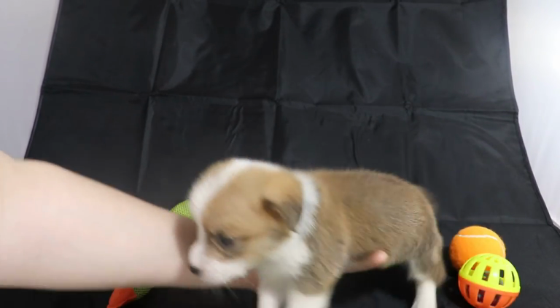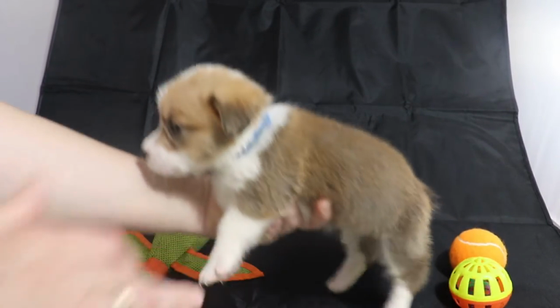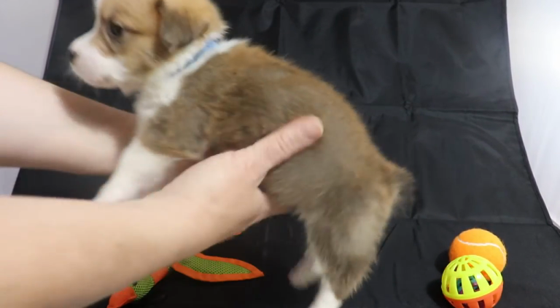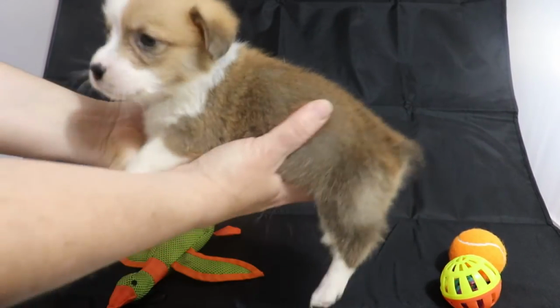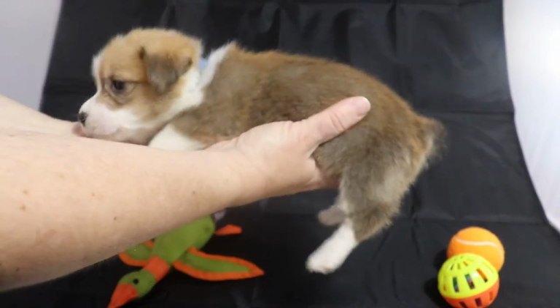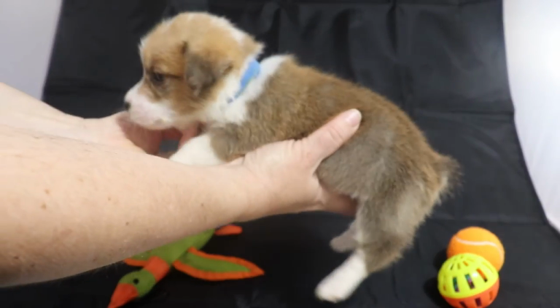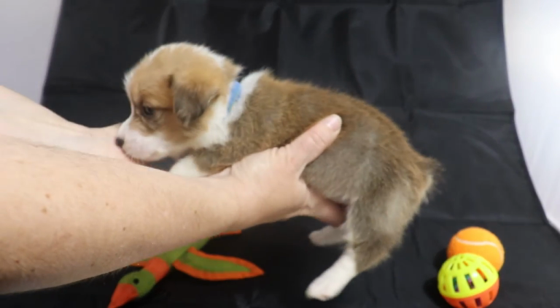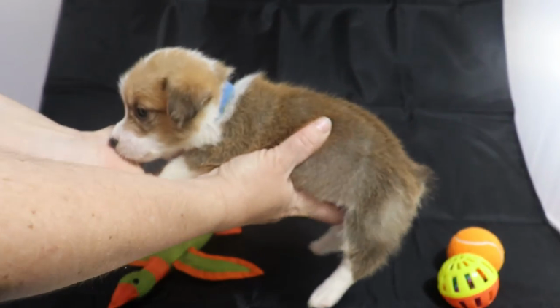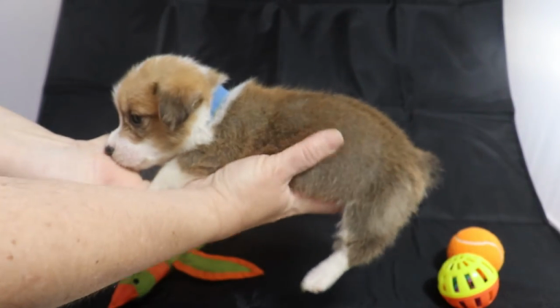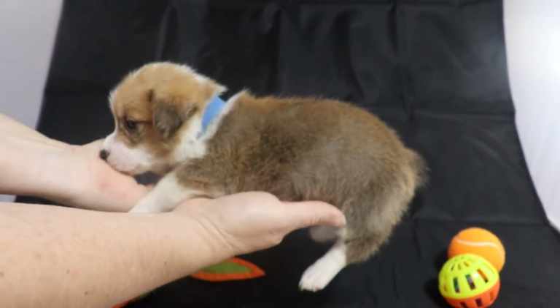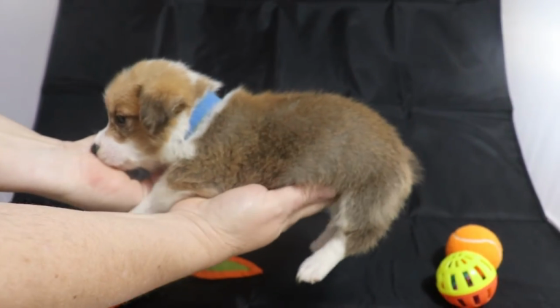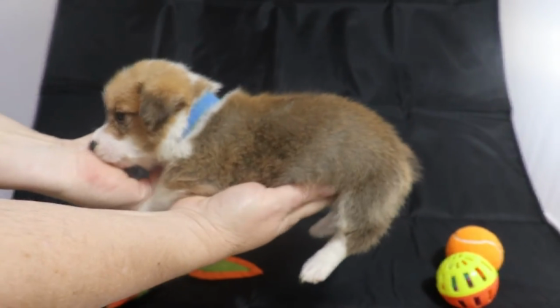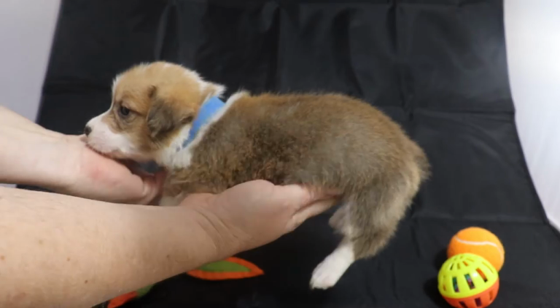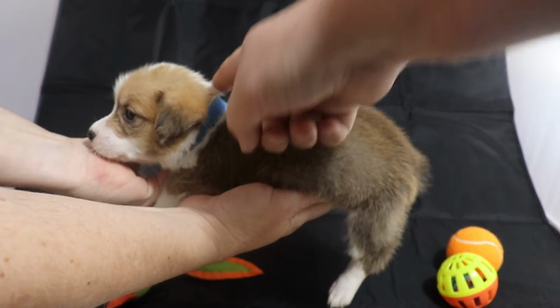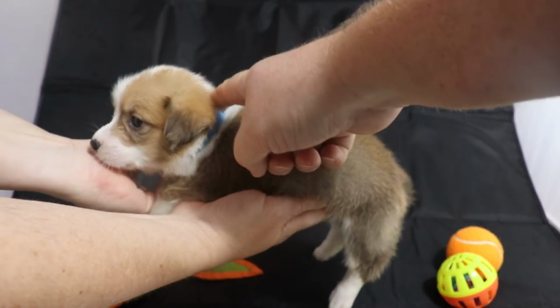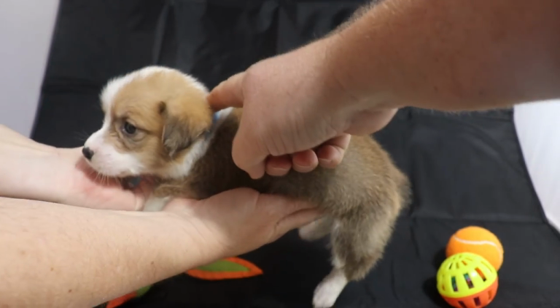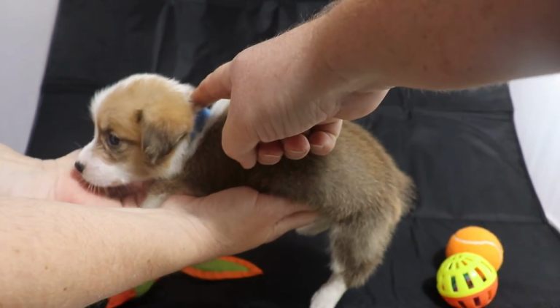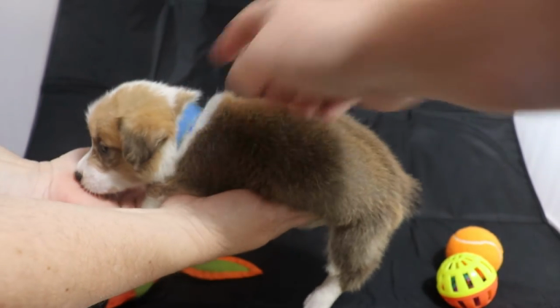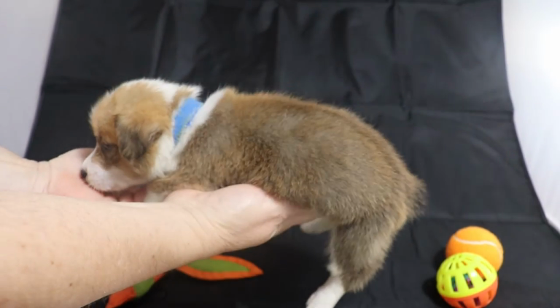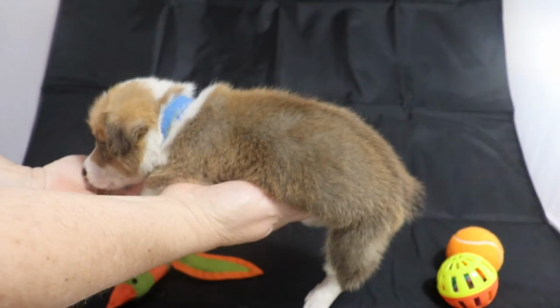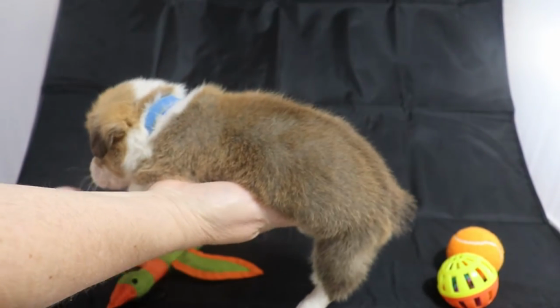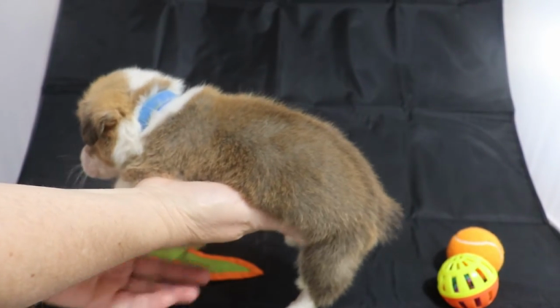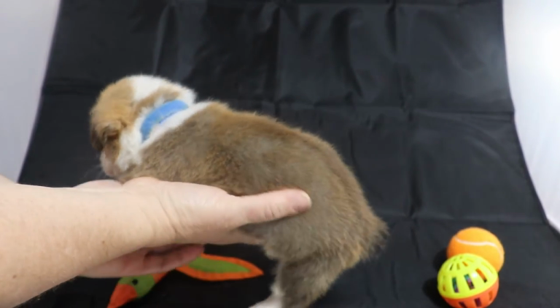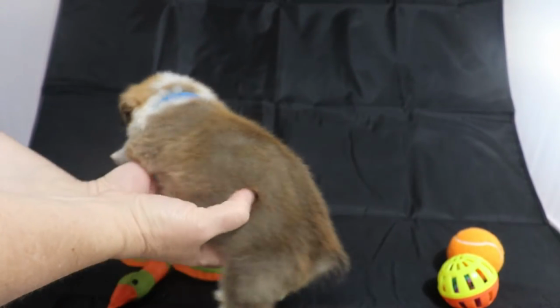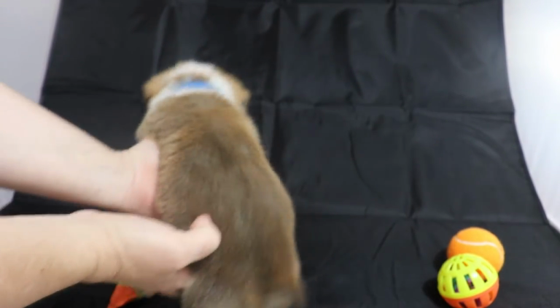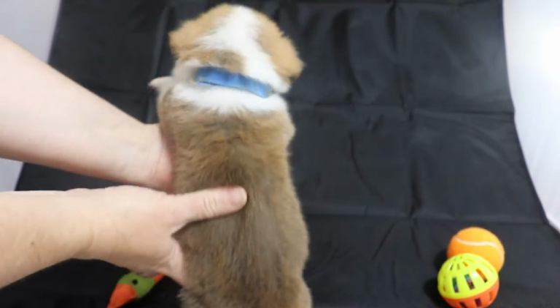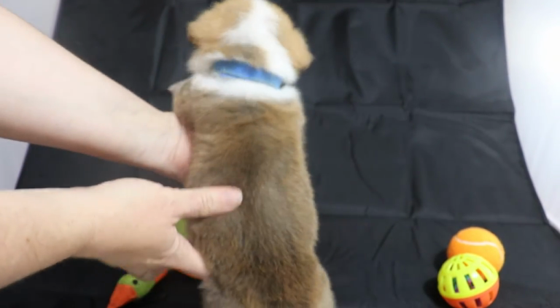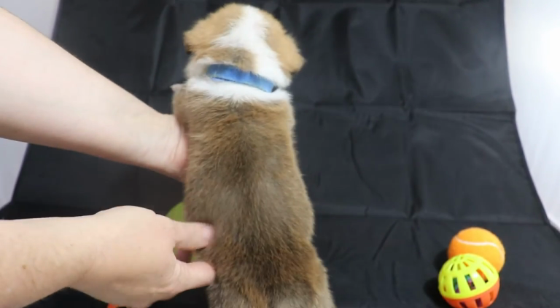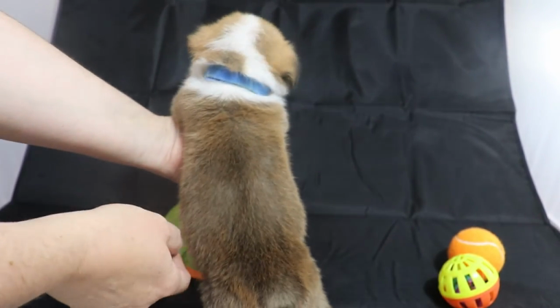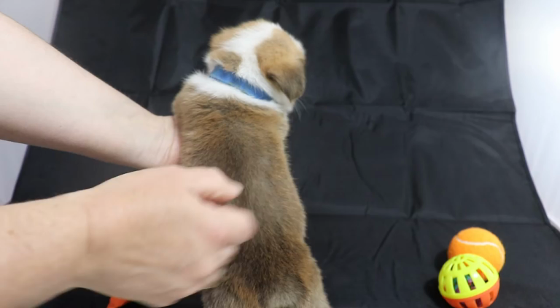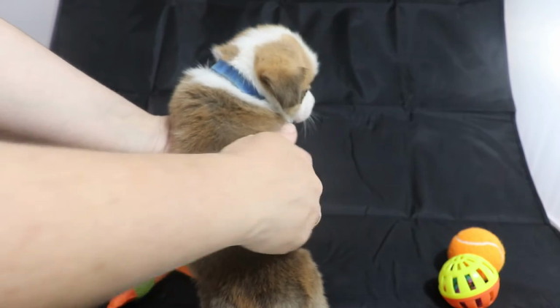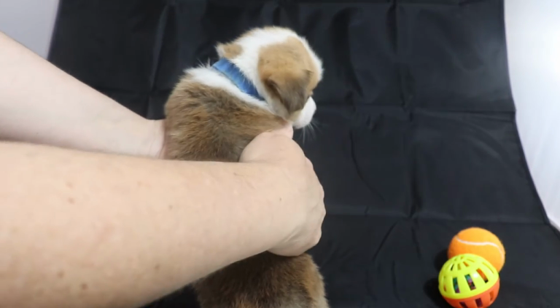He has a white collar that goes all the way around the neck, but right here there's a red spot in it. There you can see the red spot.